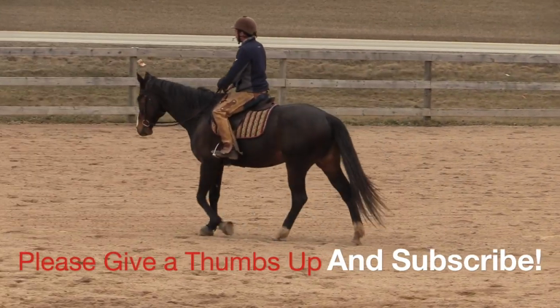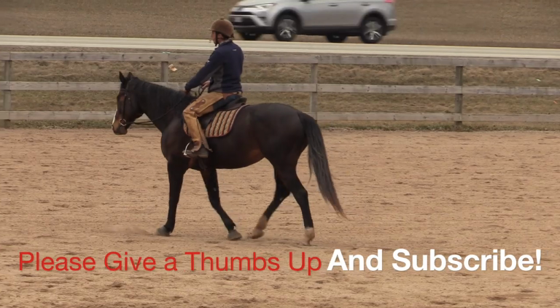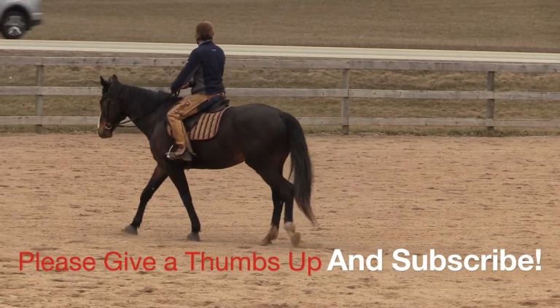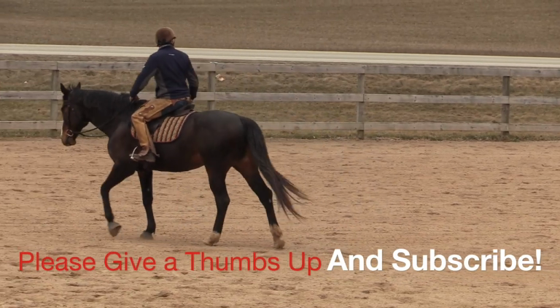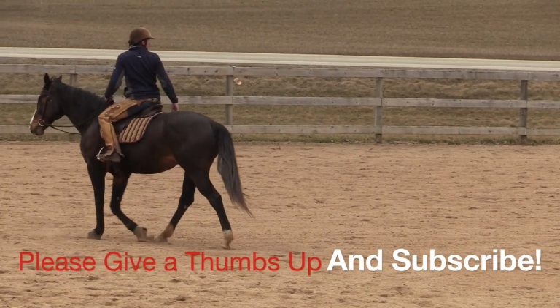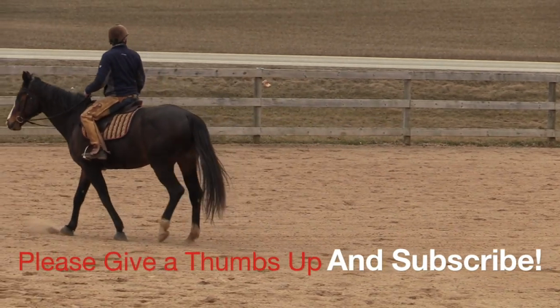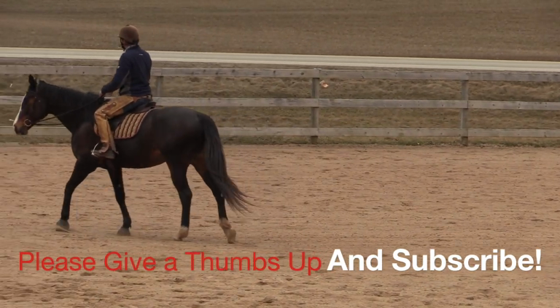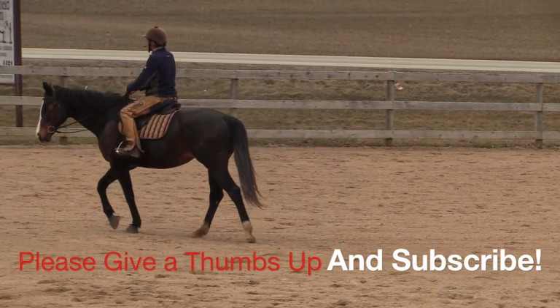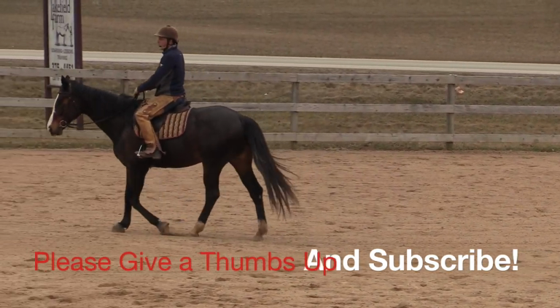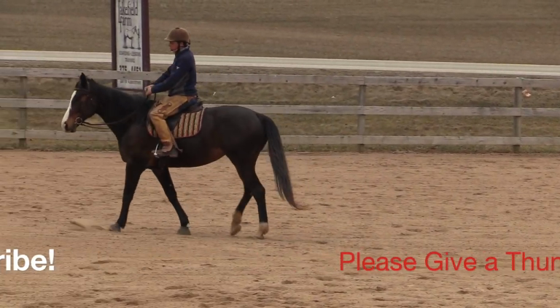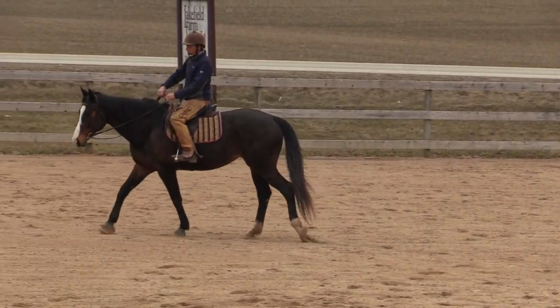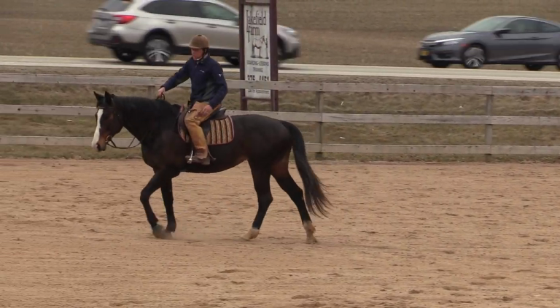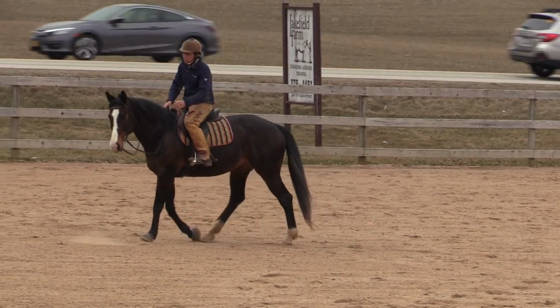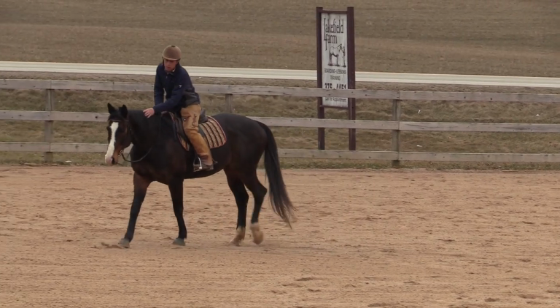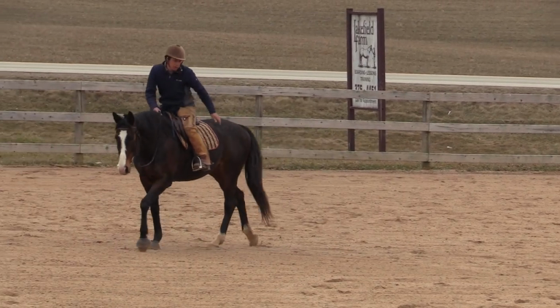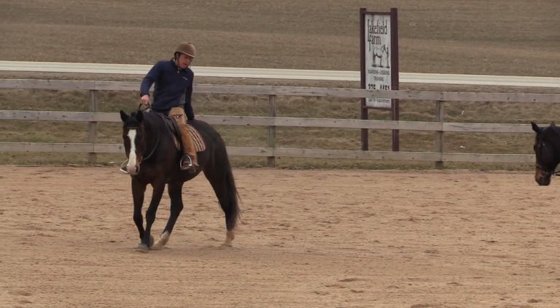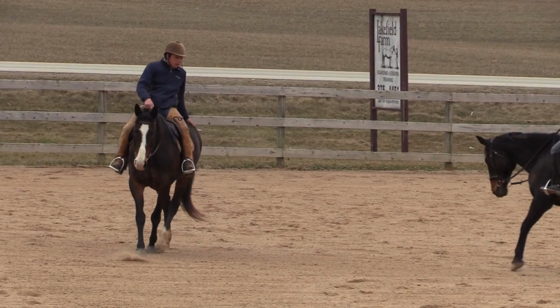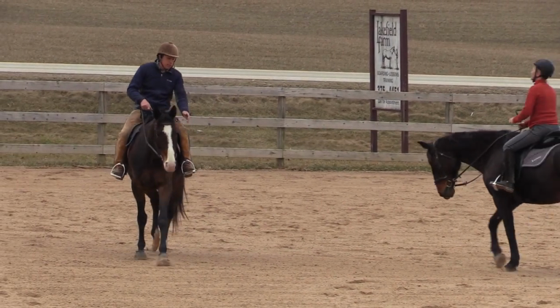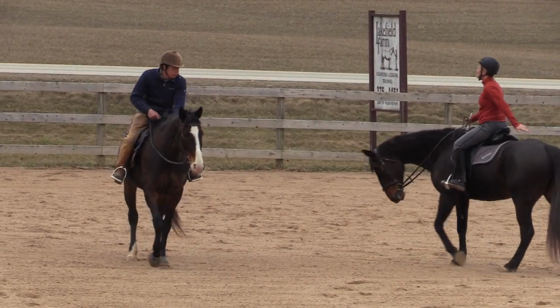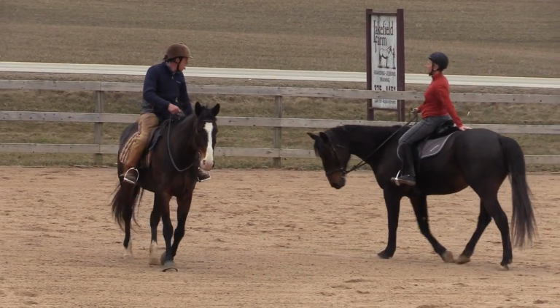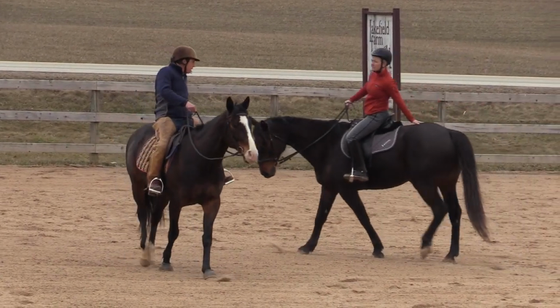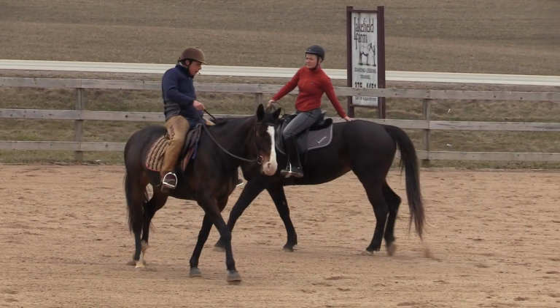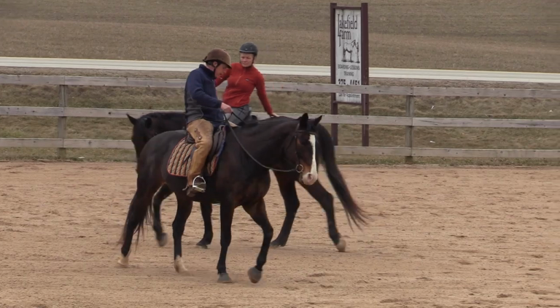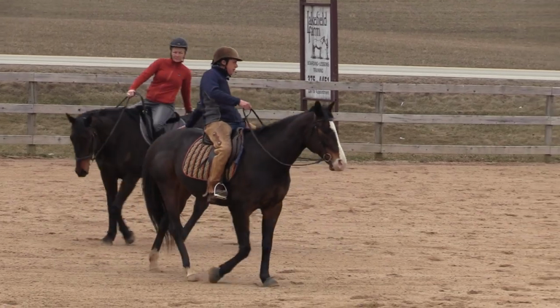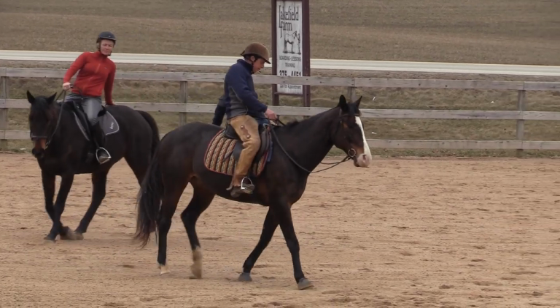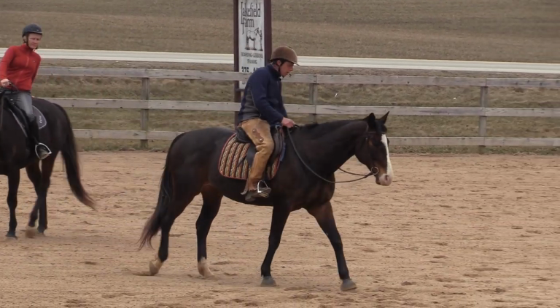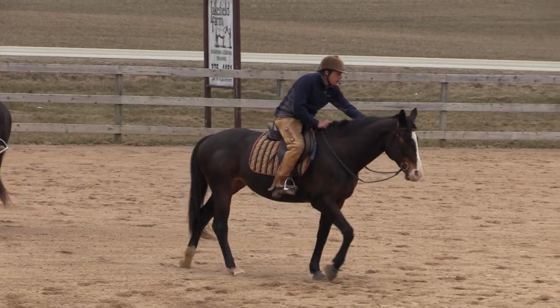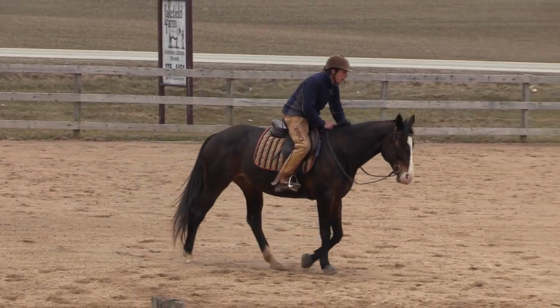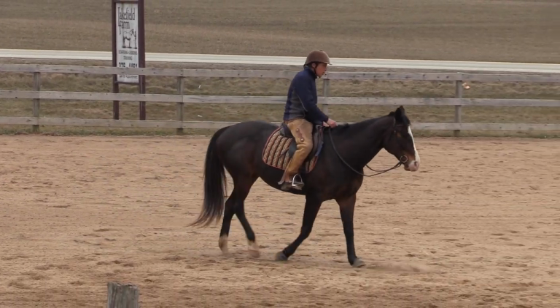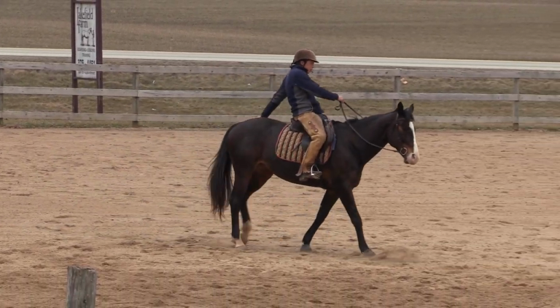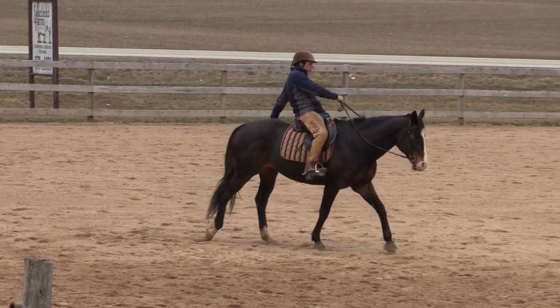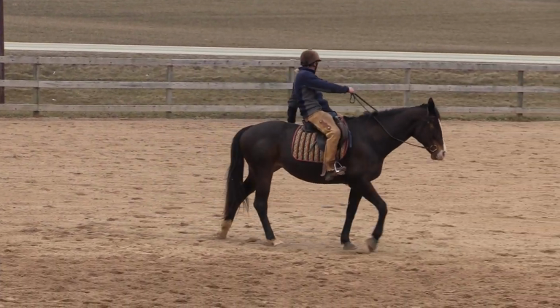The other thing — and Ron can watch this too — put your reins in one hand, reach up, rub the neck, reach back, rub the haunch, and be careful there. And get to where you've got your feet and your irons and your stirrups.